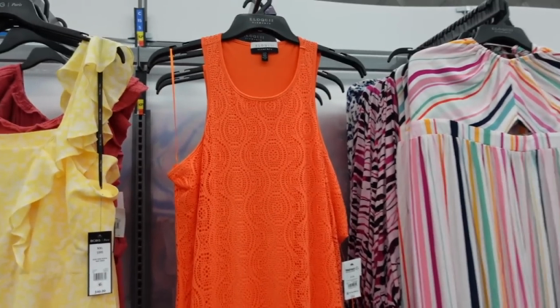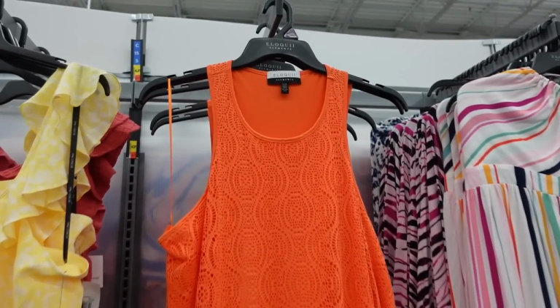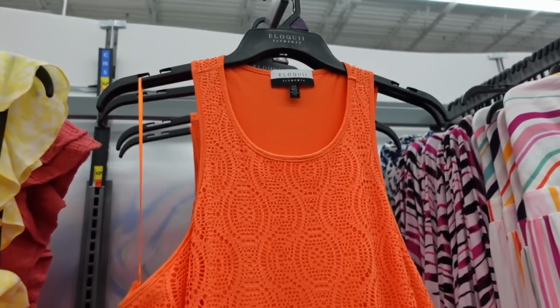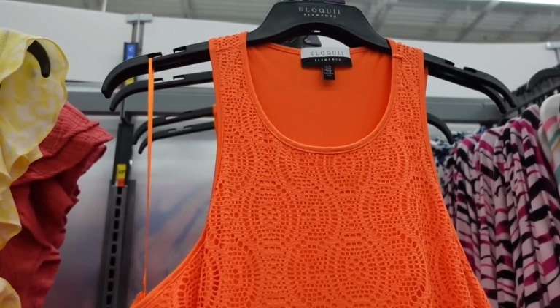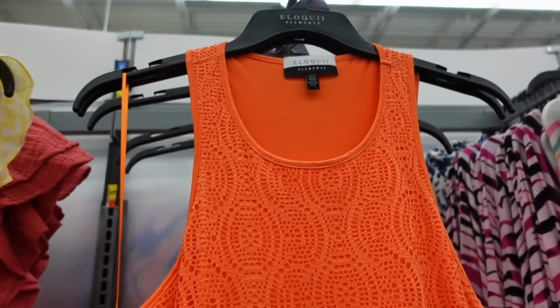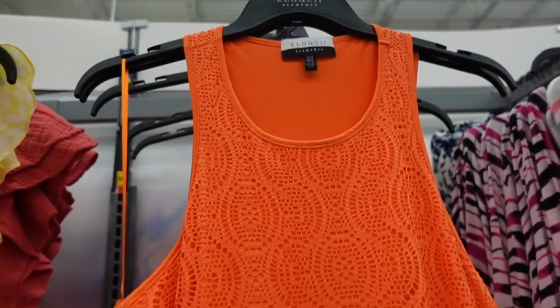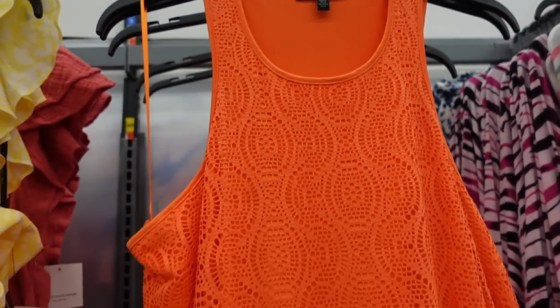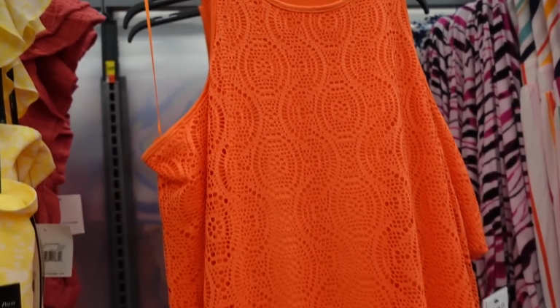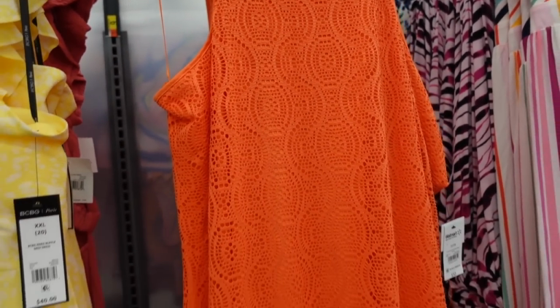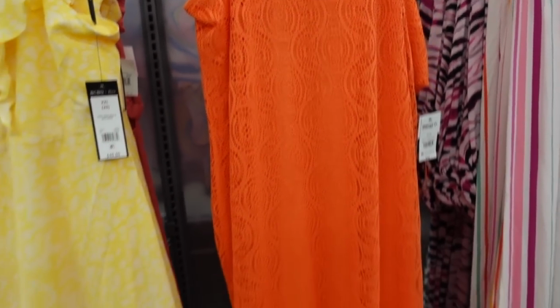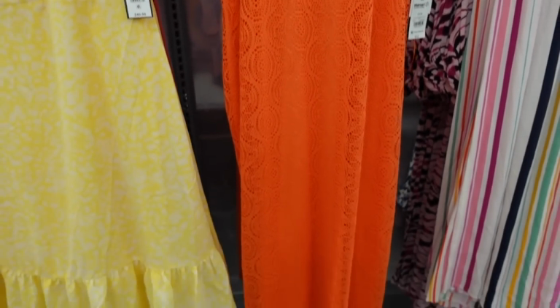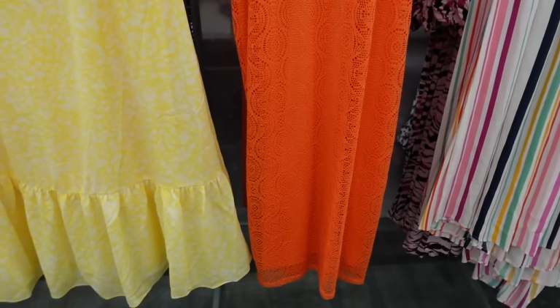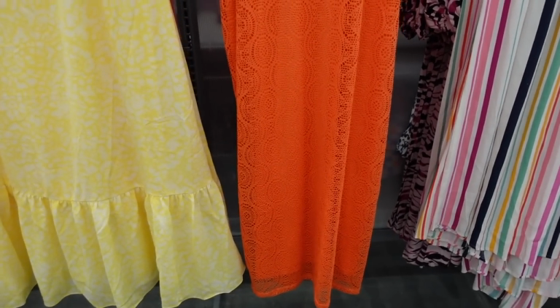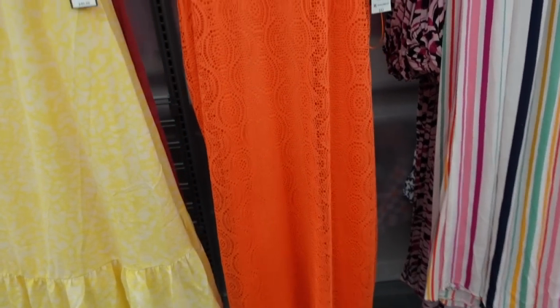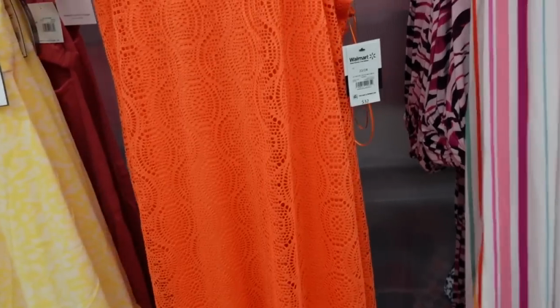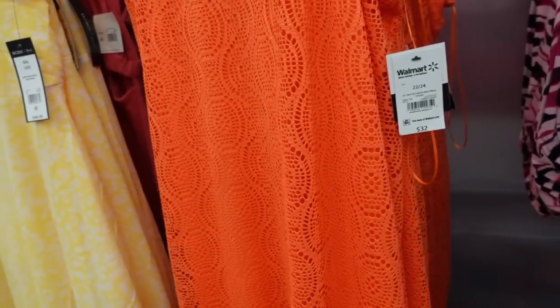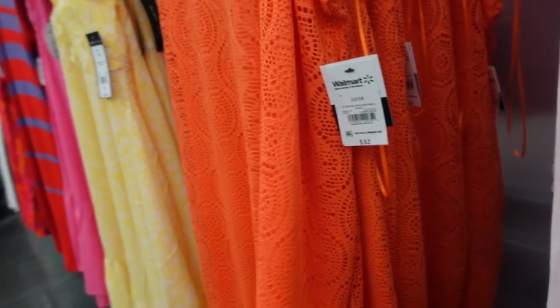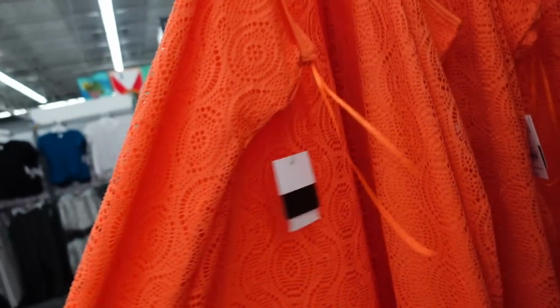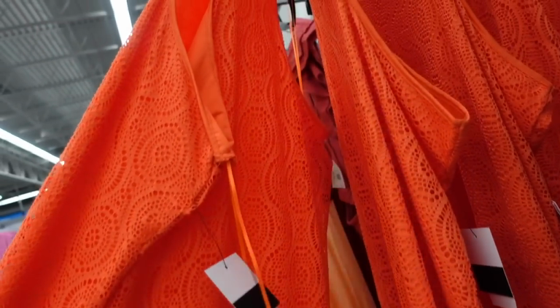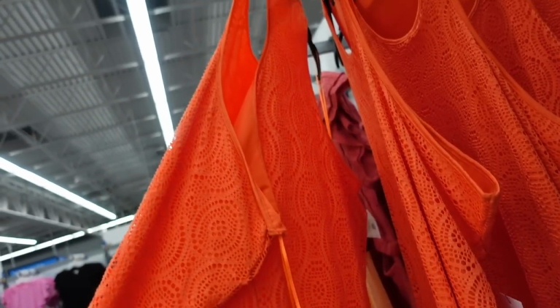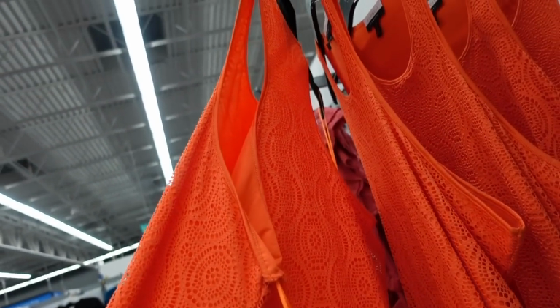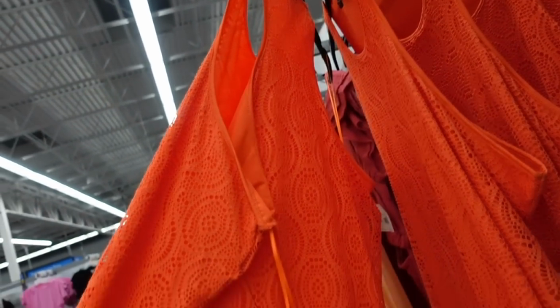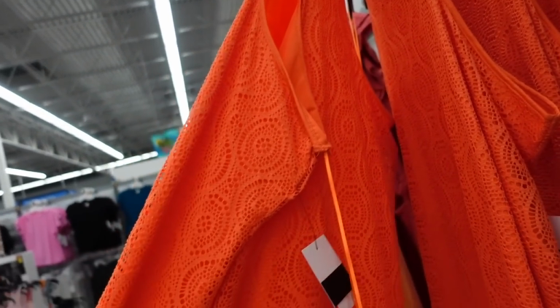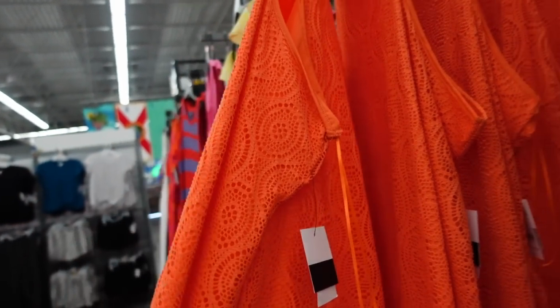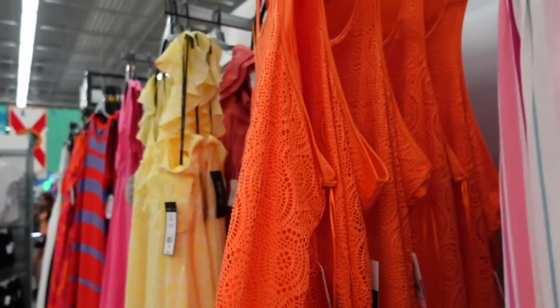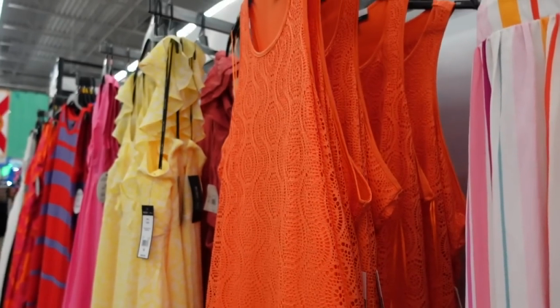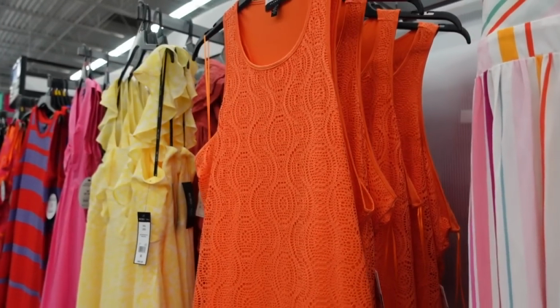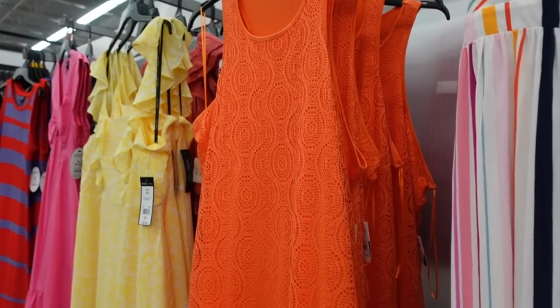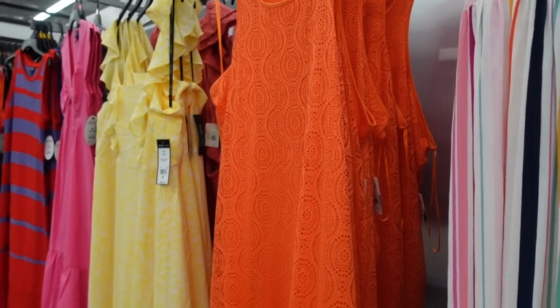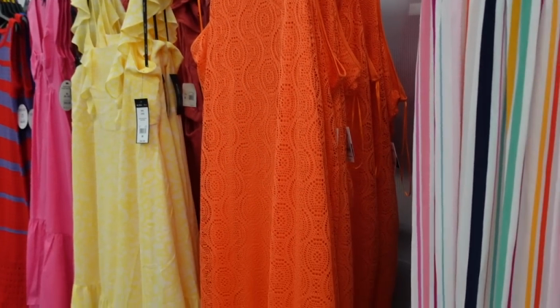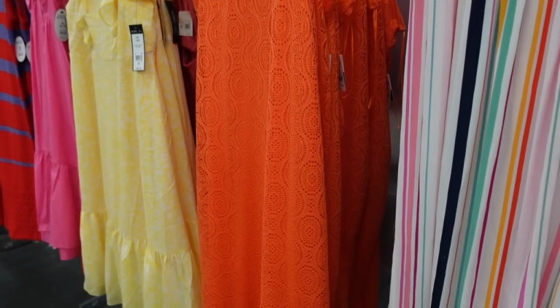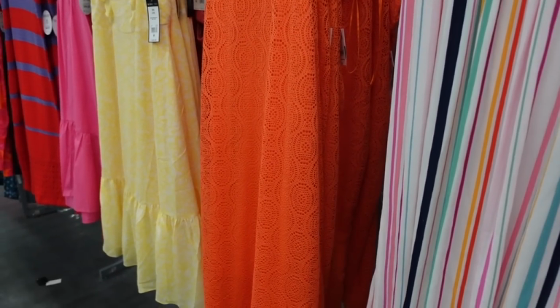Also on sale is this dress from a plus-size line. It's a knit, has that scoop neckline, sleeve lace, a little flowy through the body, and the back comes in a little bit. These were $32, now on sale online only for $19.99.